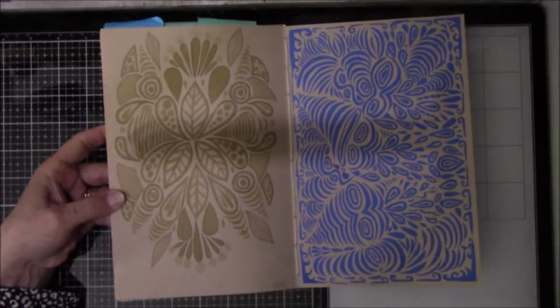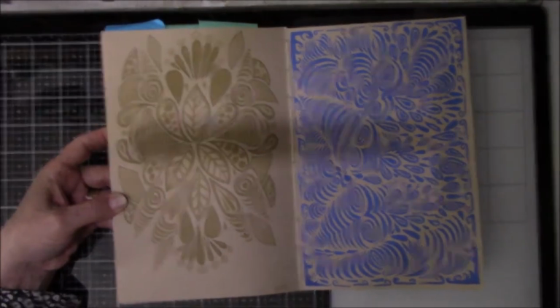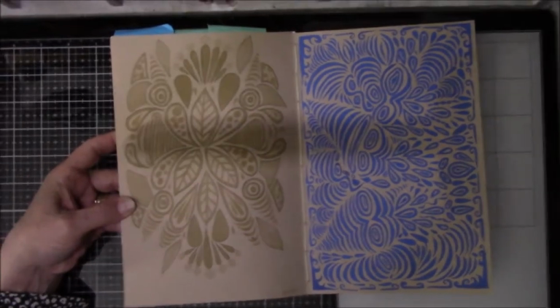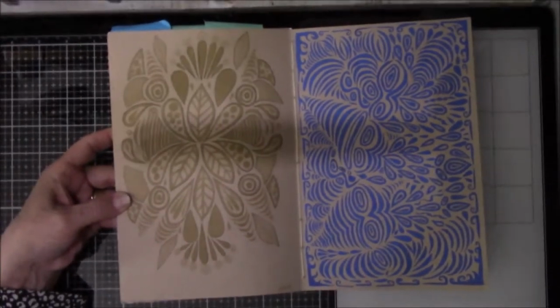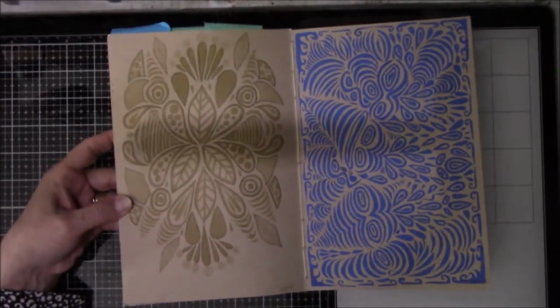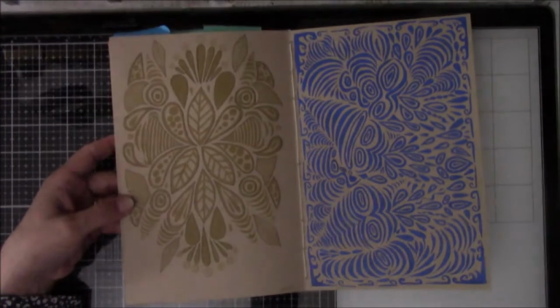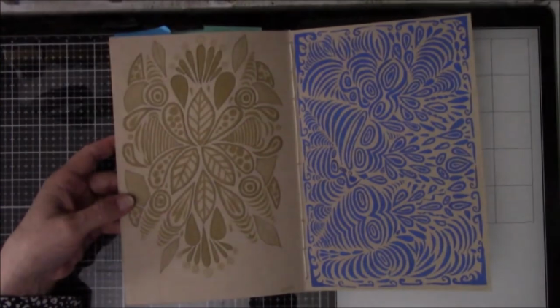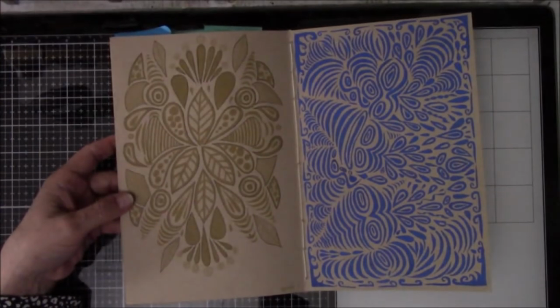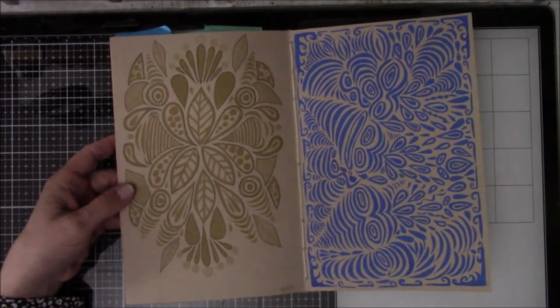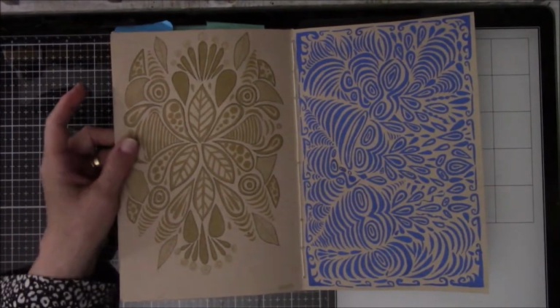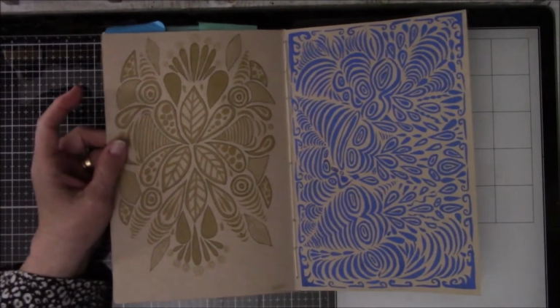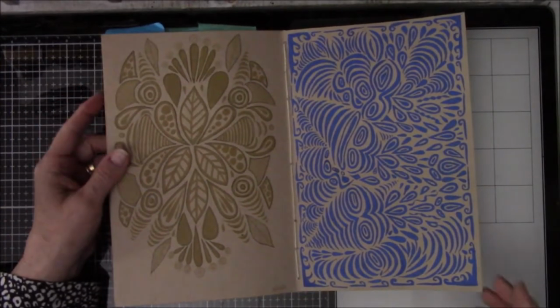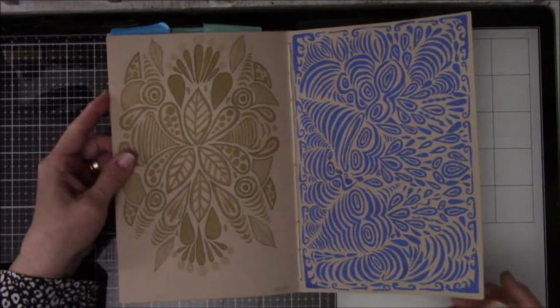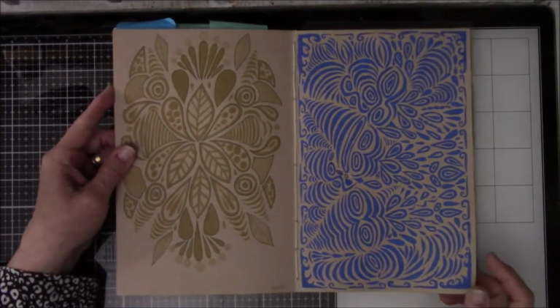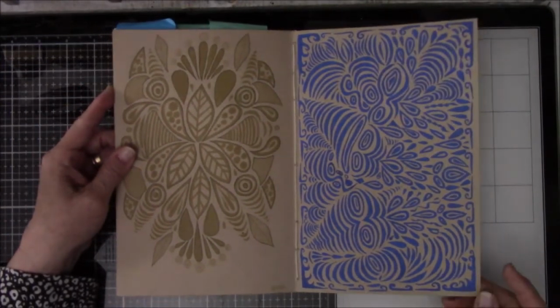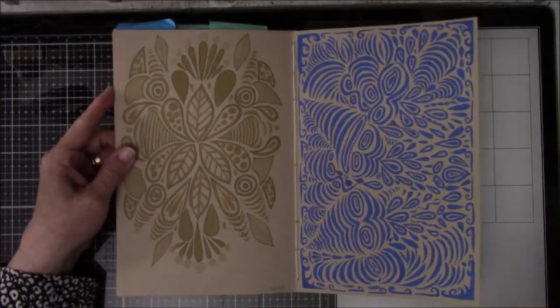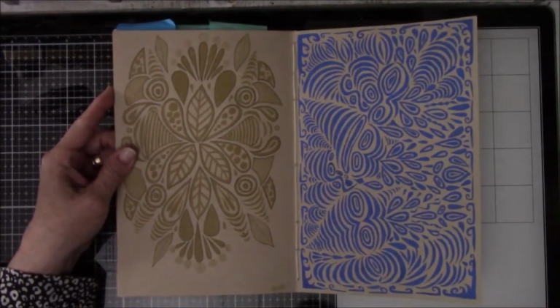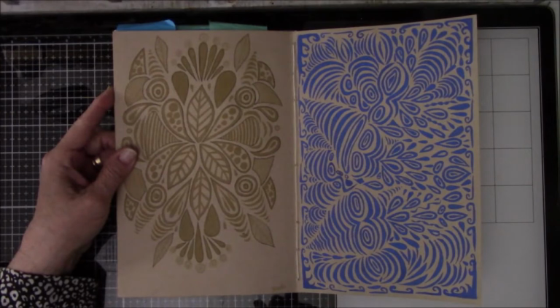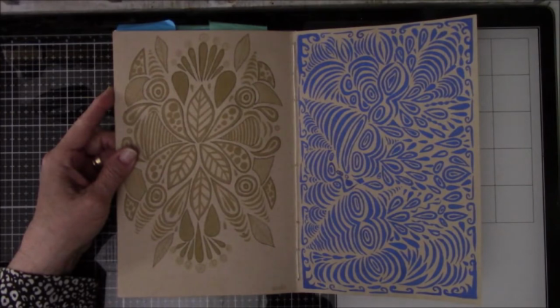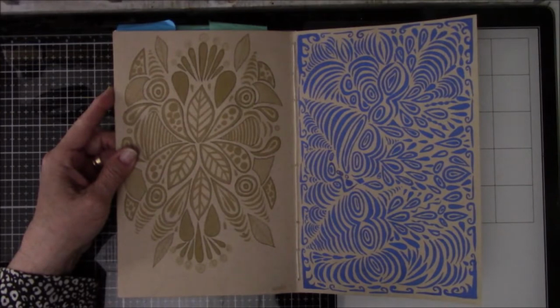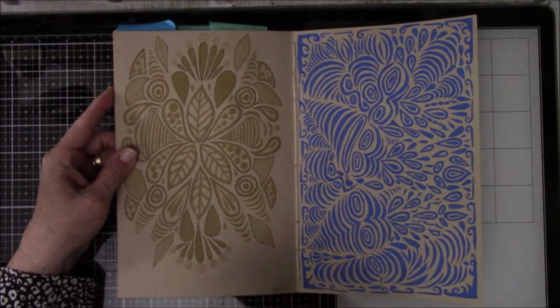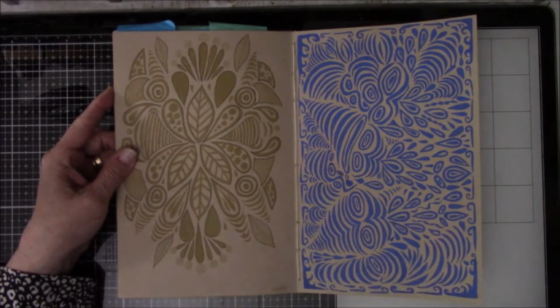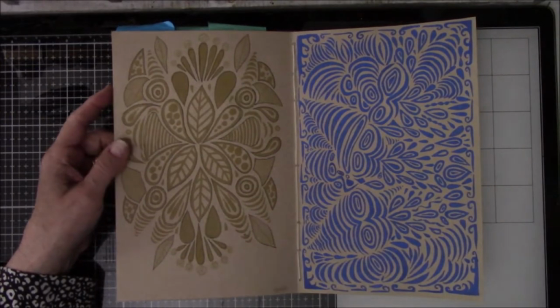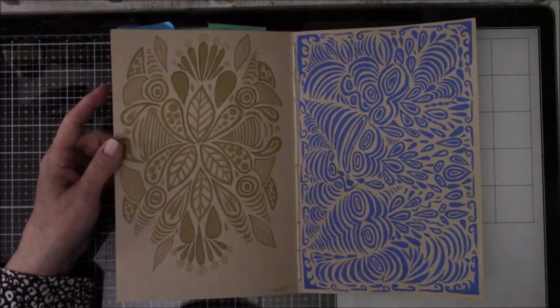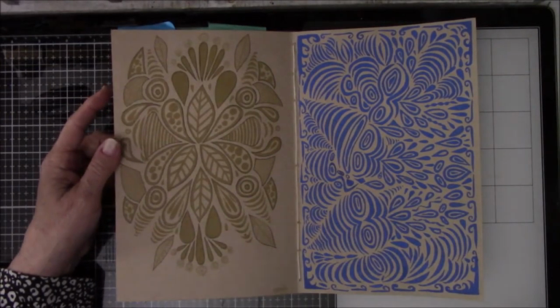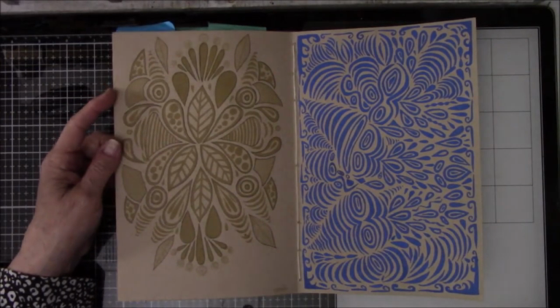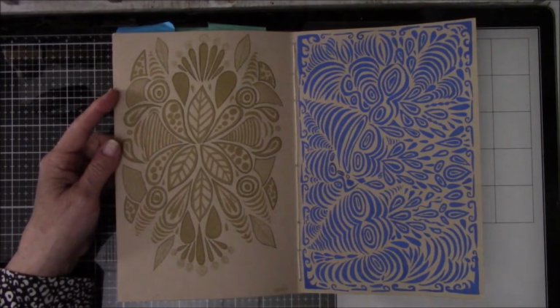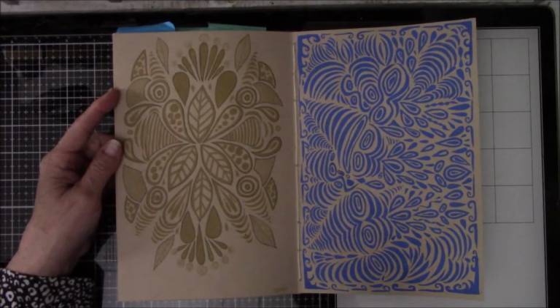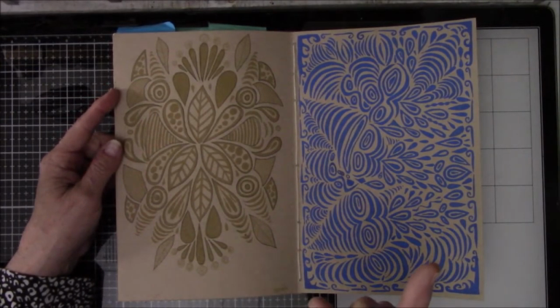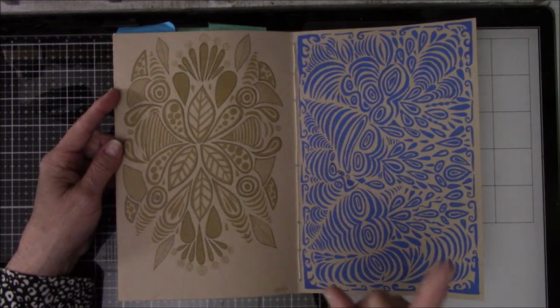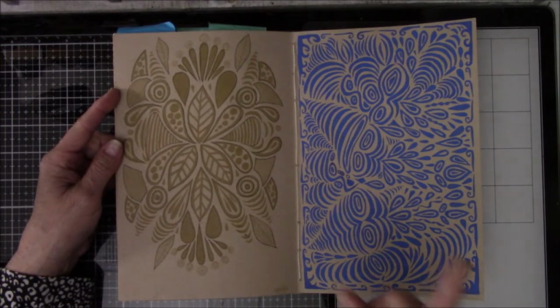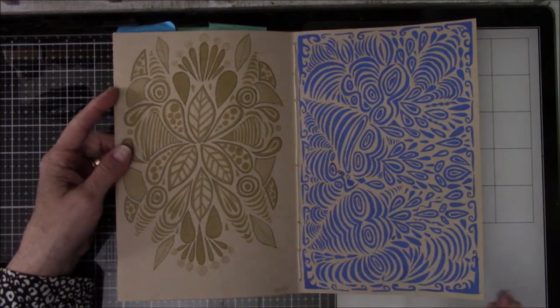It's like 8:30 in the morning and the blinds are closed. The dog is asleep. Everybody's asleep but me, and as soon as I start working on this video, someone's going to wake up and open the door — and I don't mean my husband, I mean the dog. Cooper.